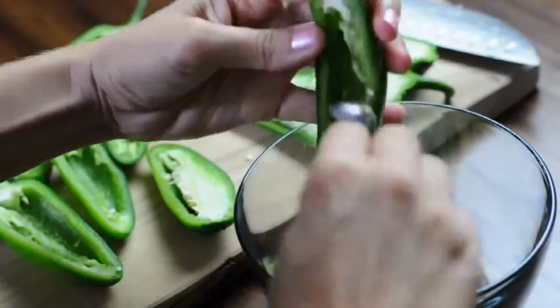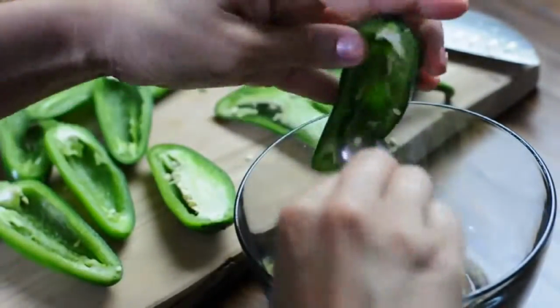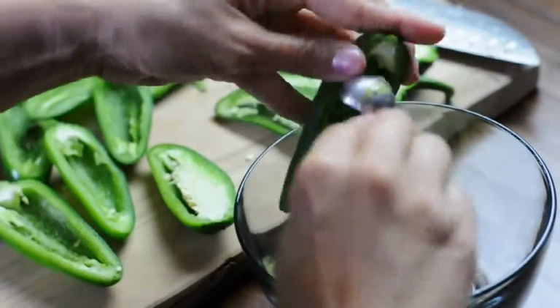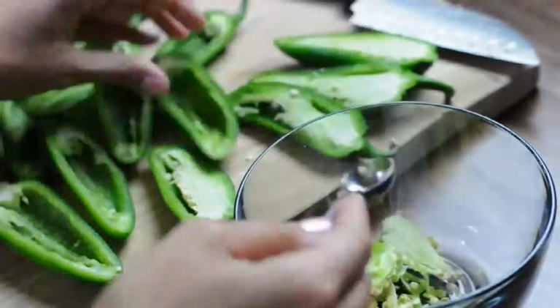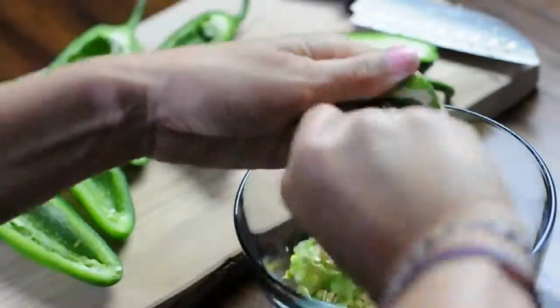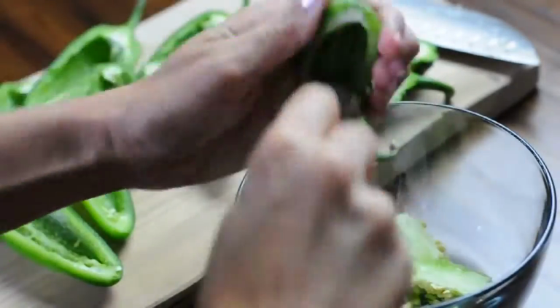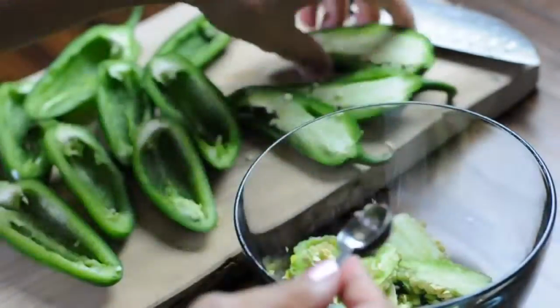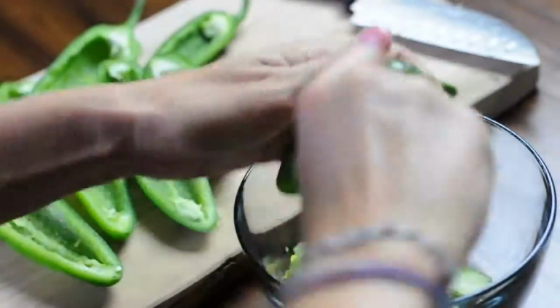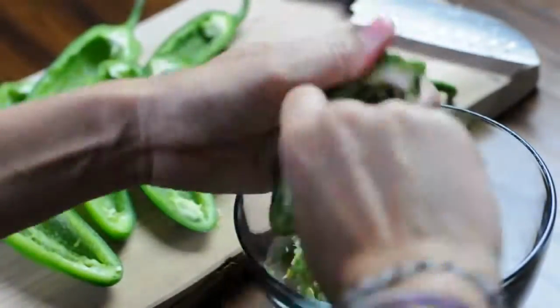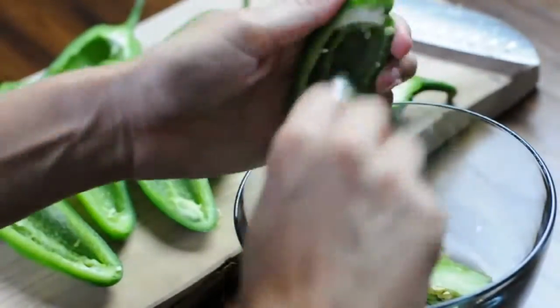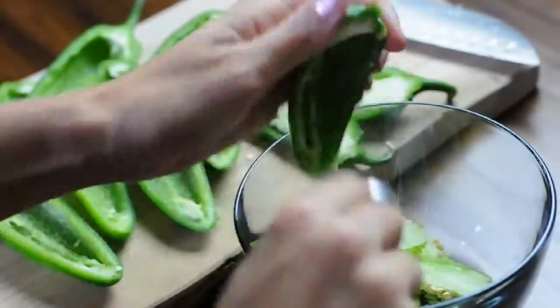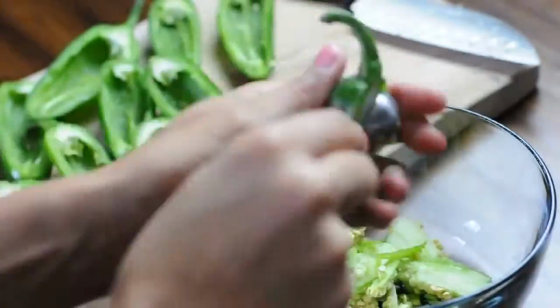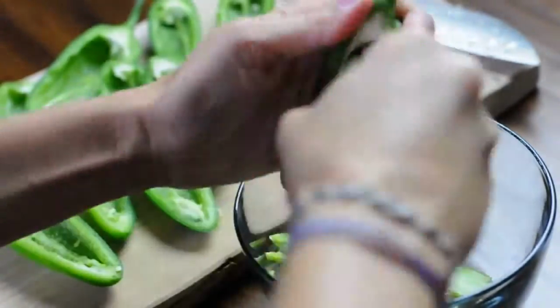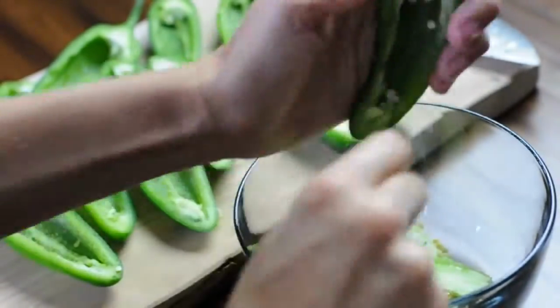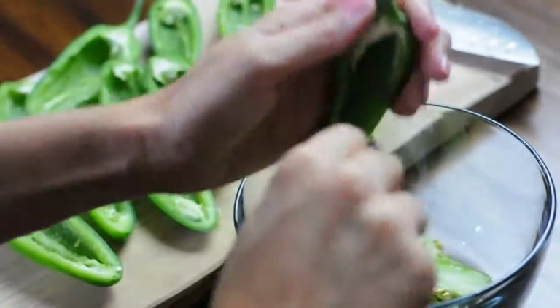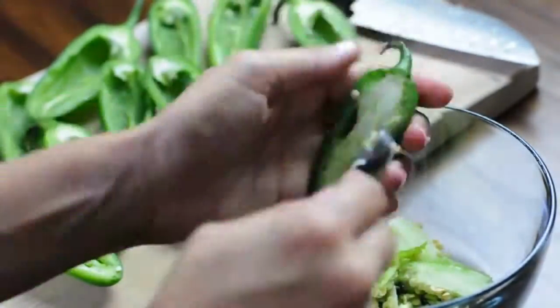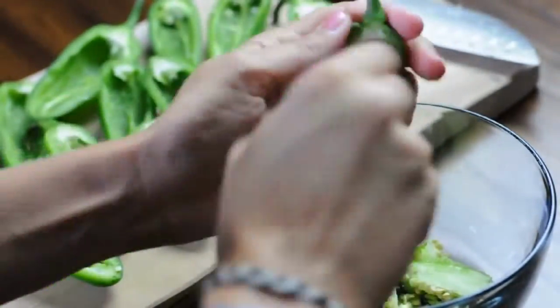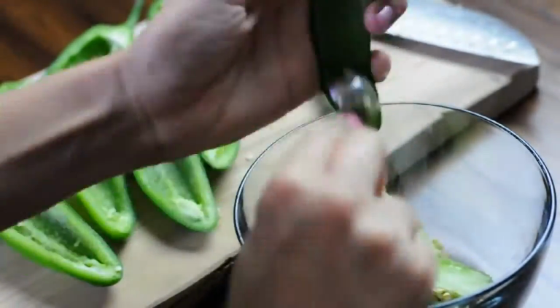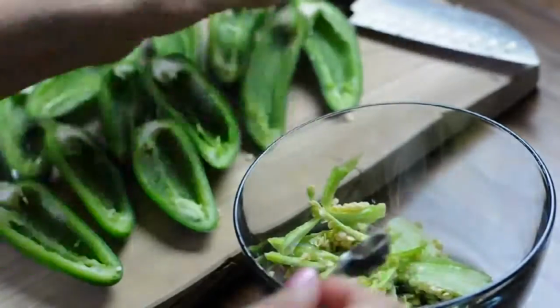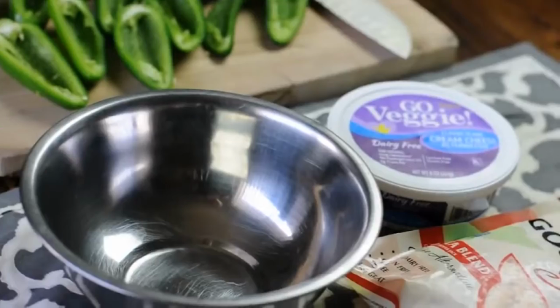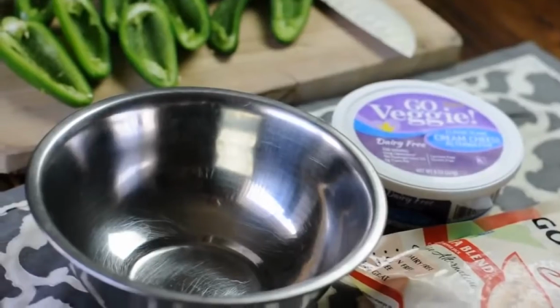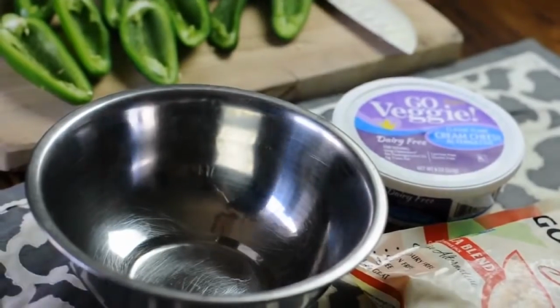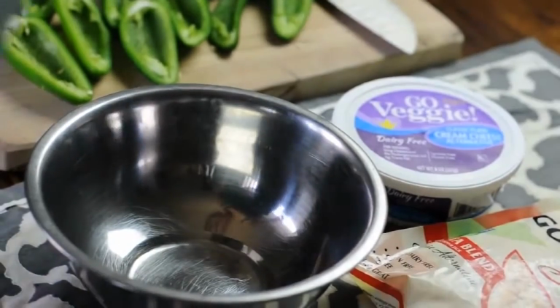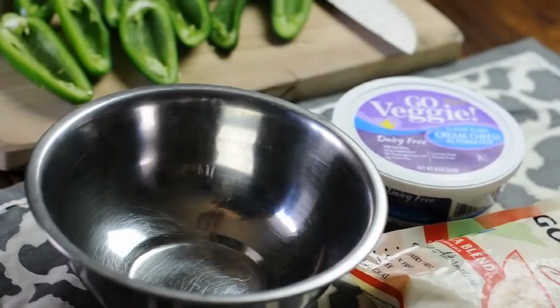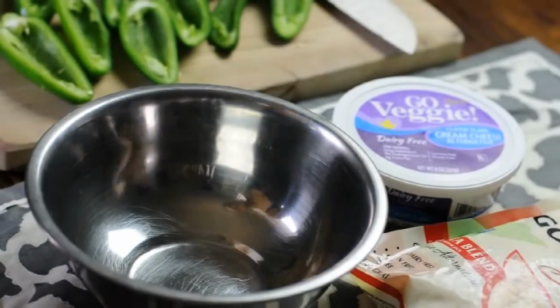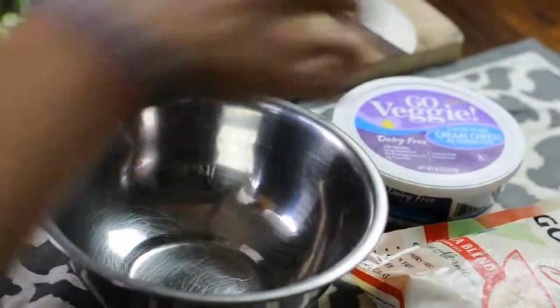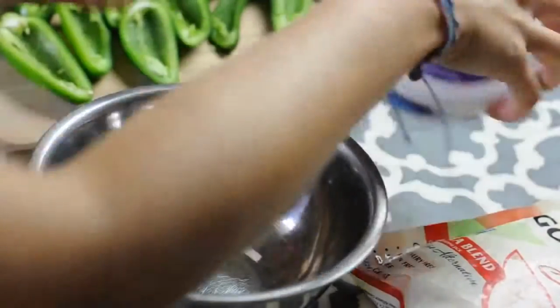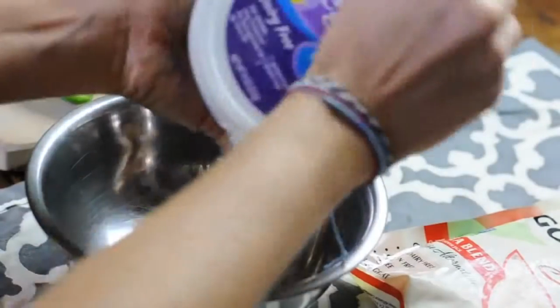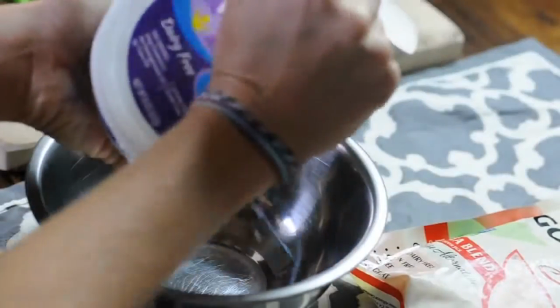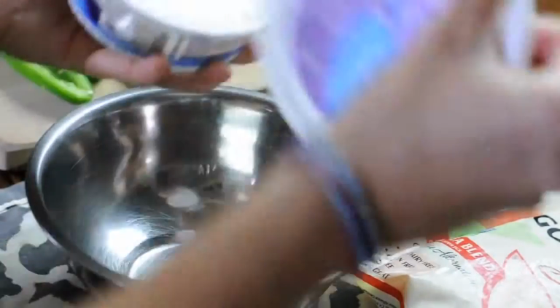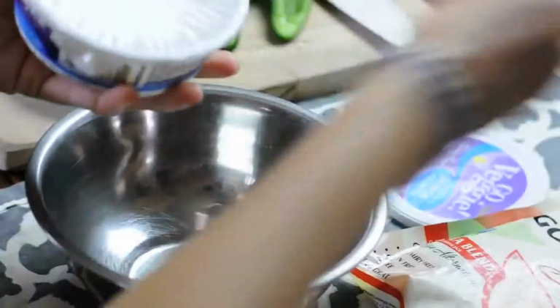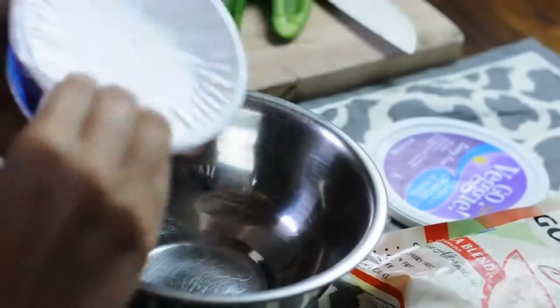Because that is what gives it true spice, and unless you really like to burn your mouth, get almost all those seeds out. It's okay if one or two remain. Now it's time to mix up your cheesy mixture.